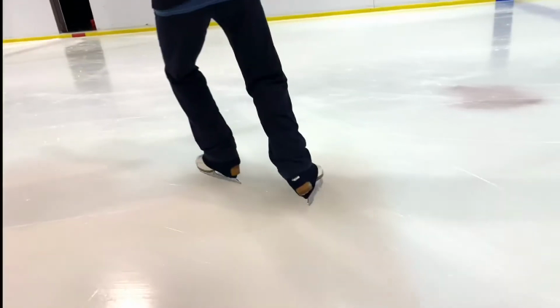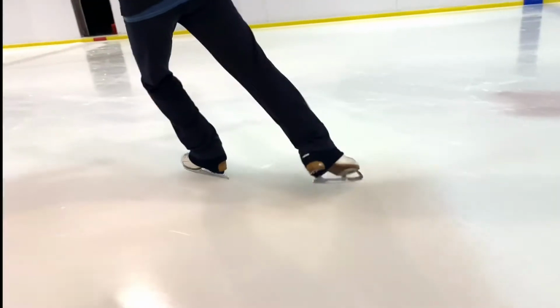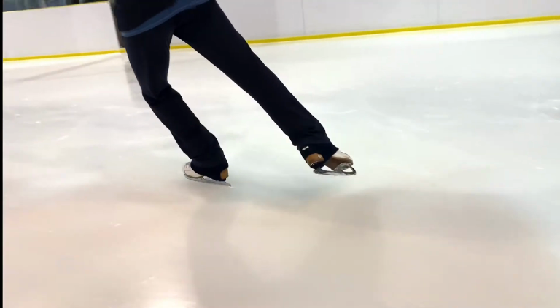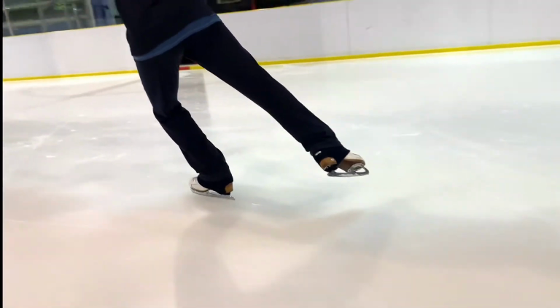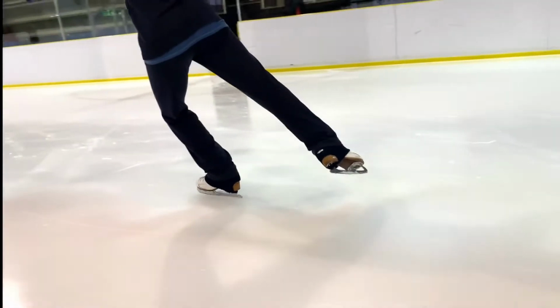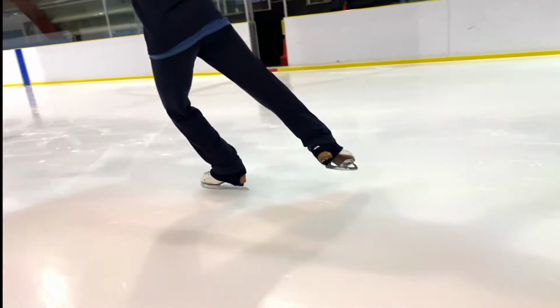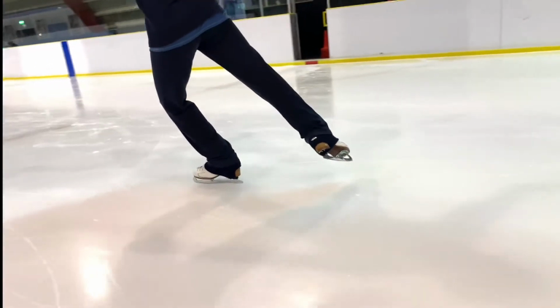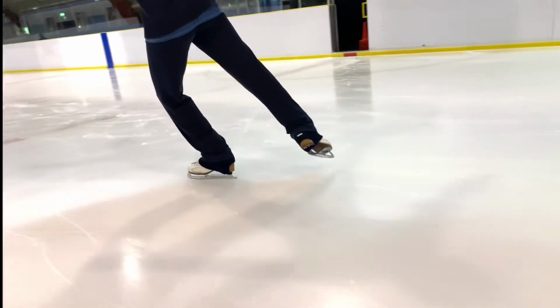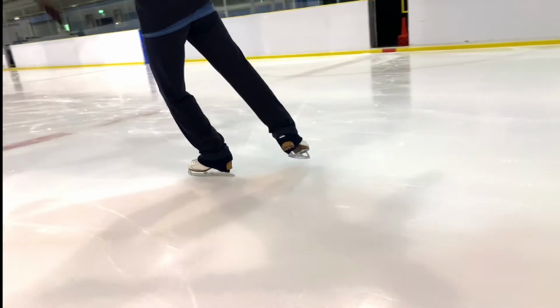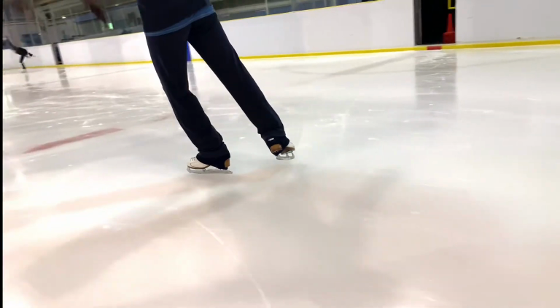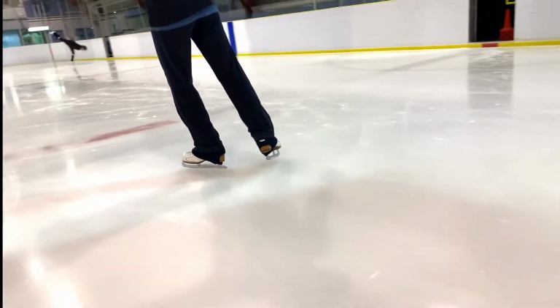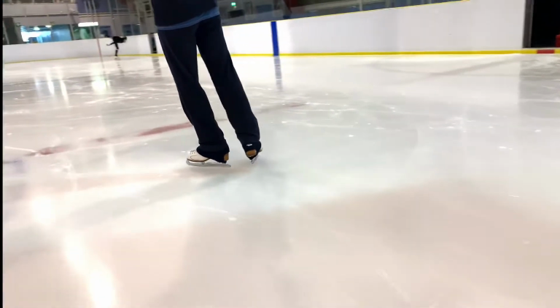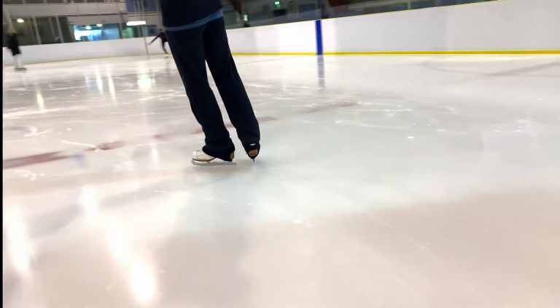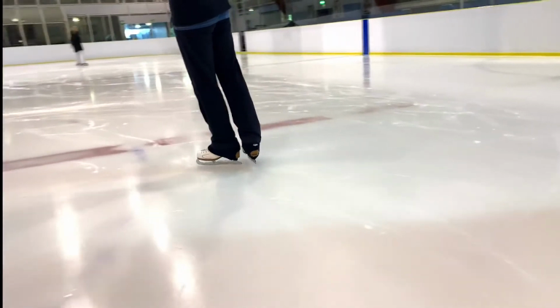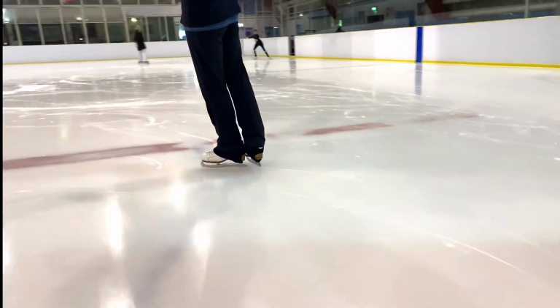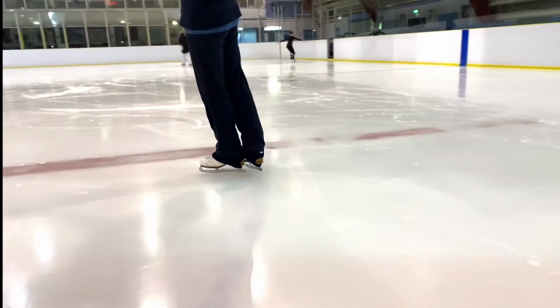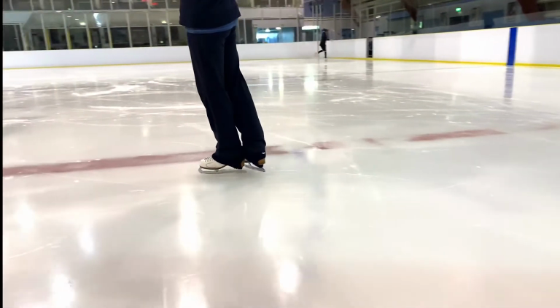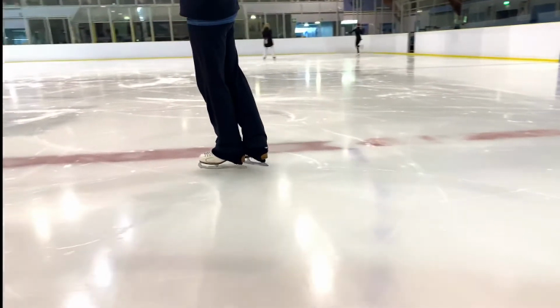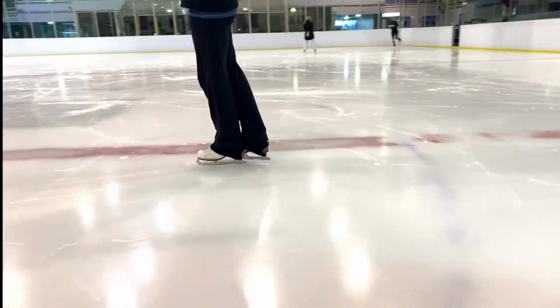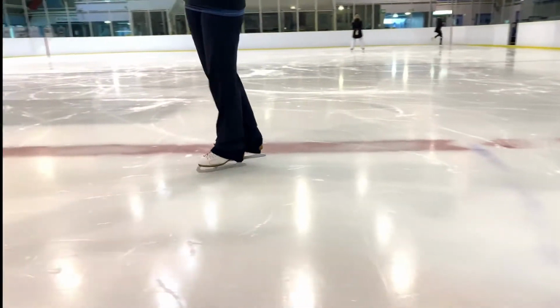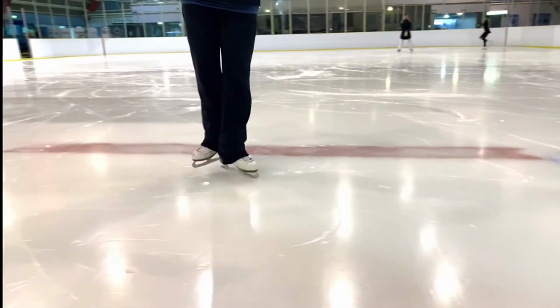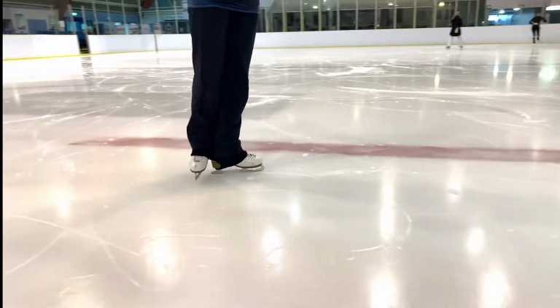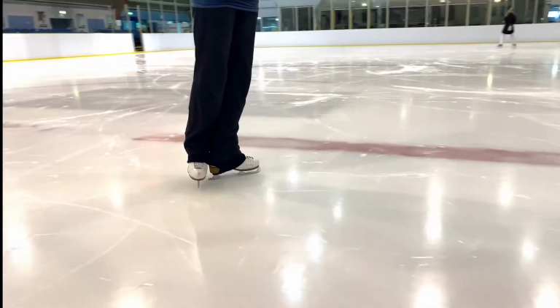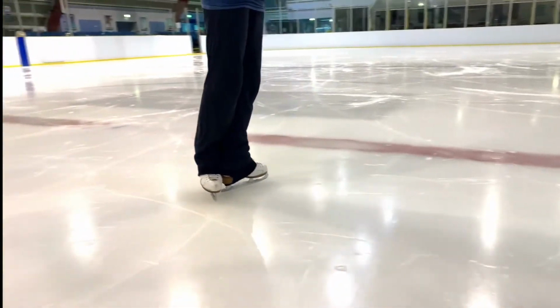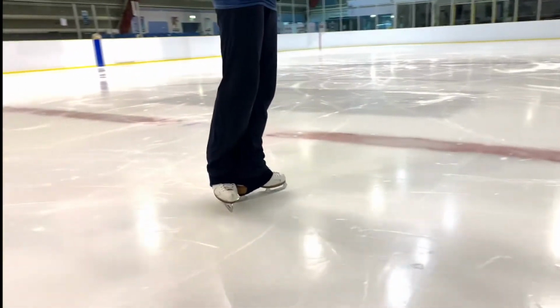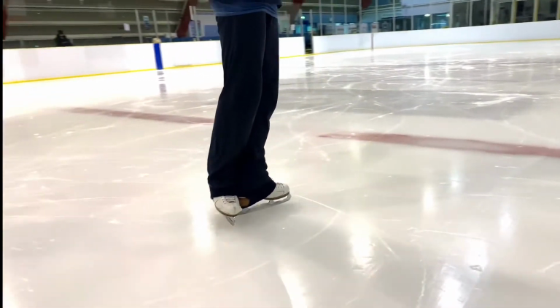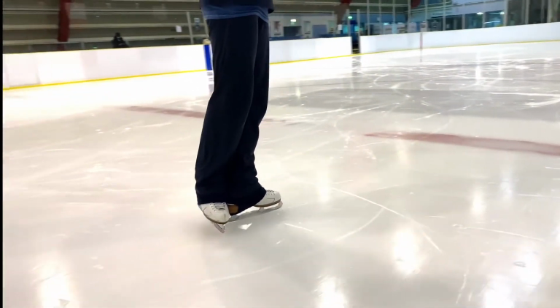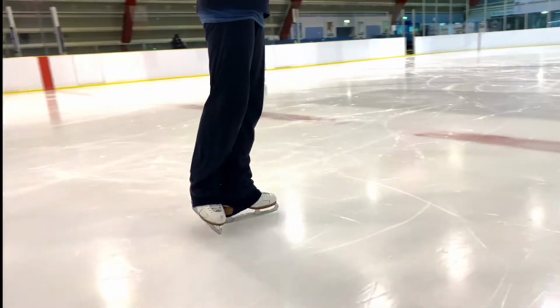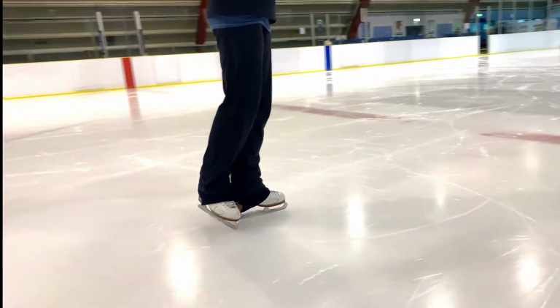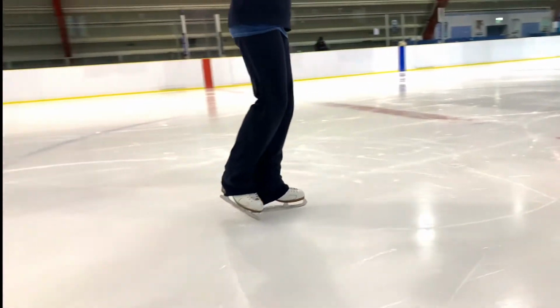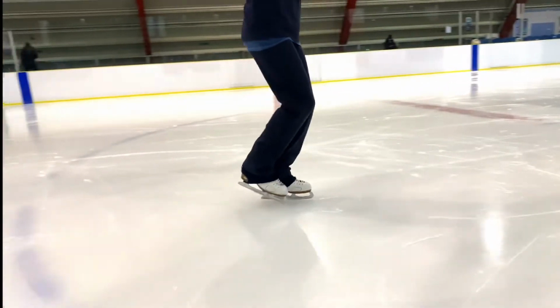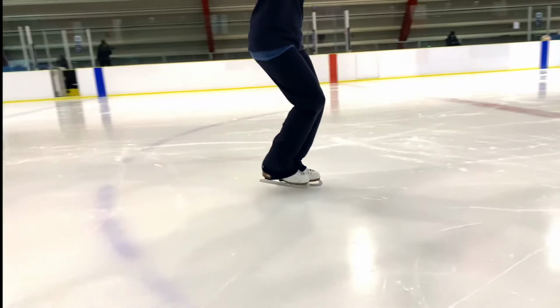Initiating the turn comes from the use of the blade rocker. Gently pressing into the ball of the foot to free a fraction of the heel of the blade from the ice. Engaging the rocker is our cue to commence the twist action of the turn.